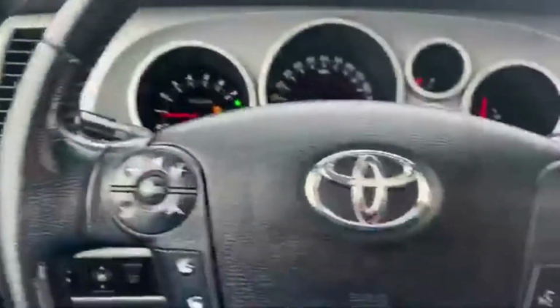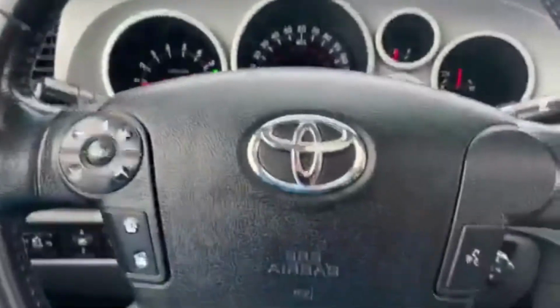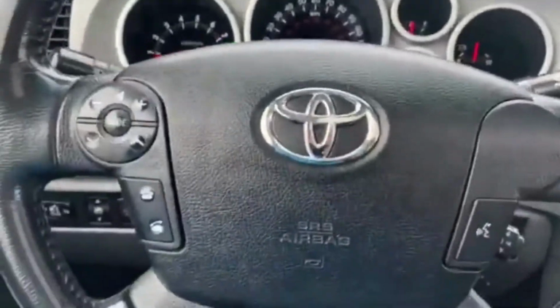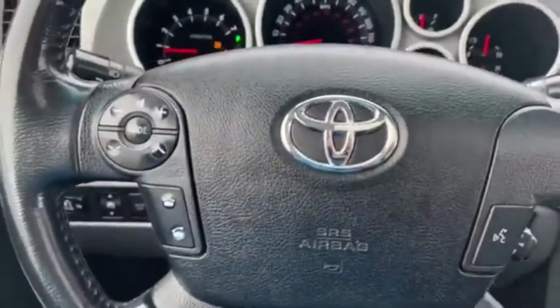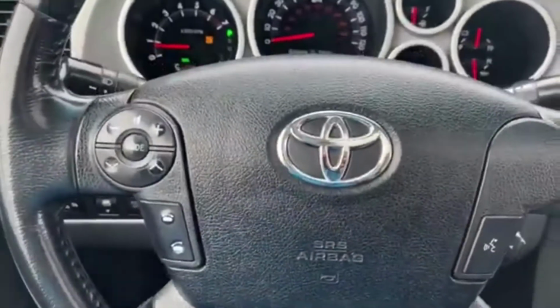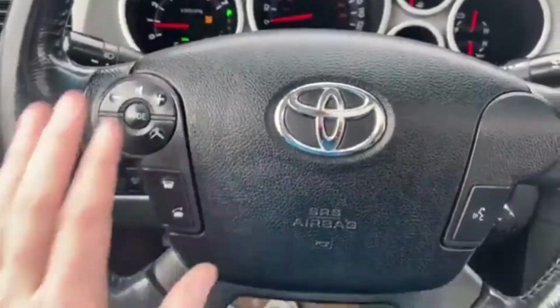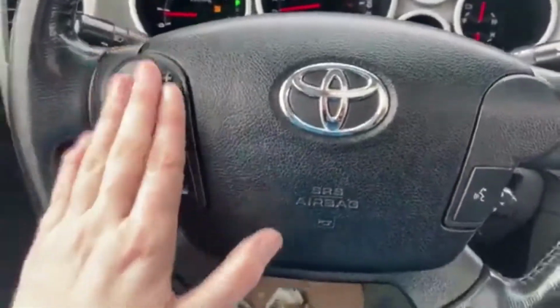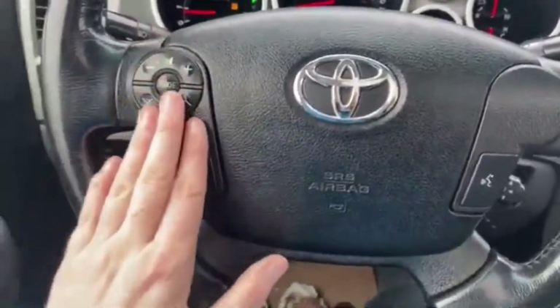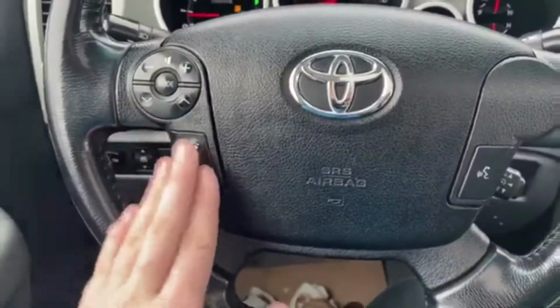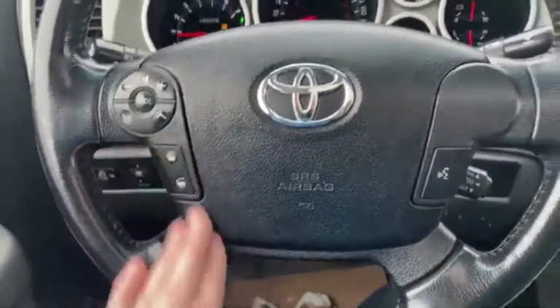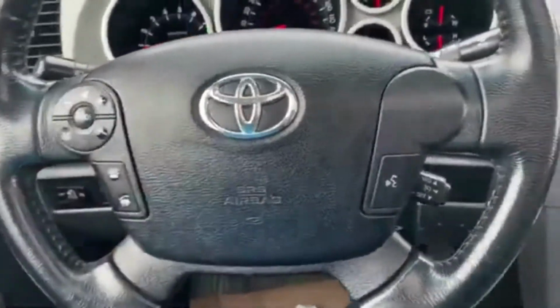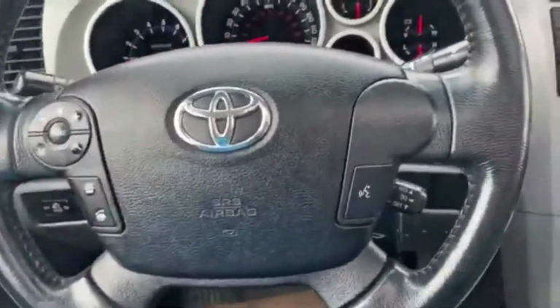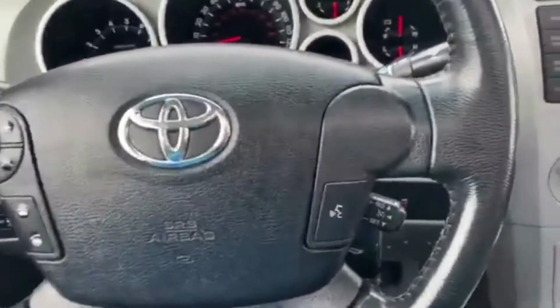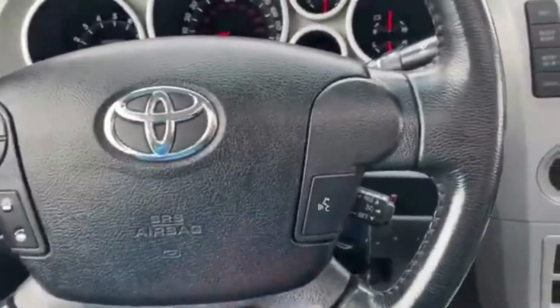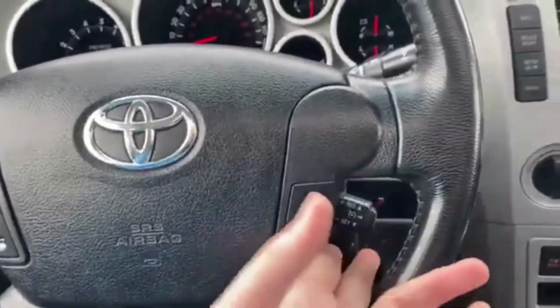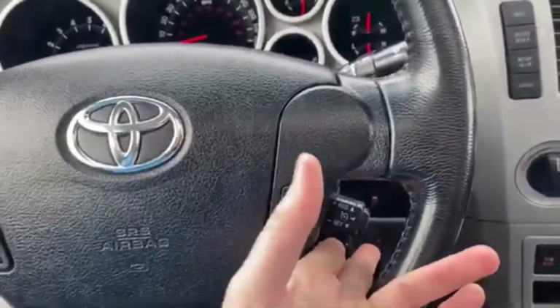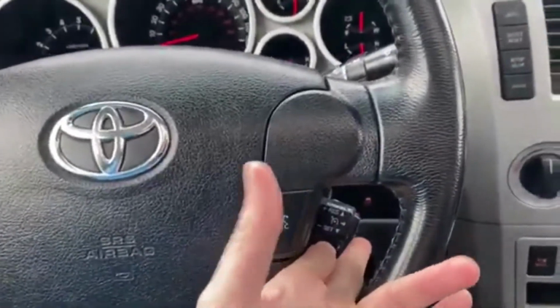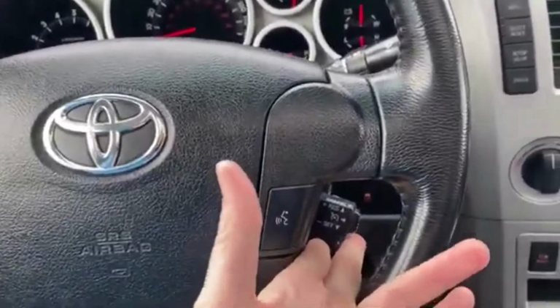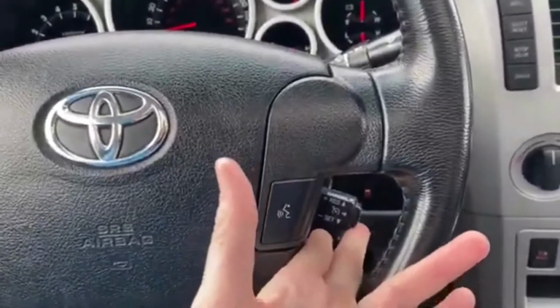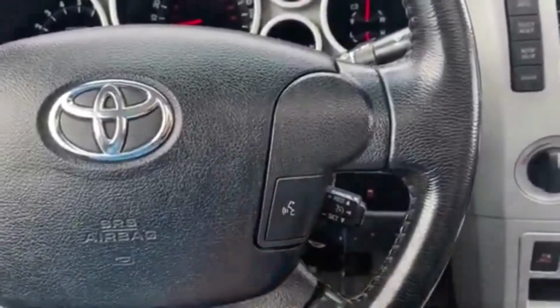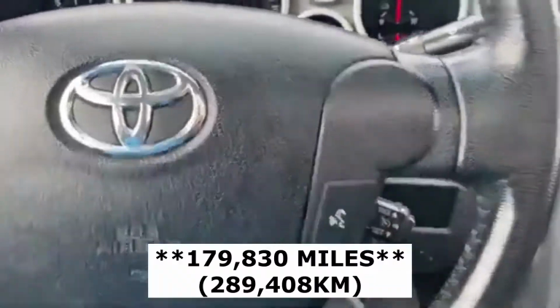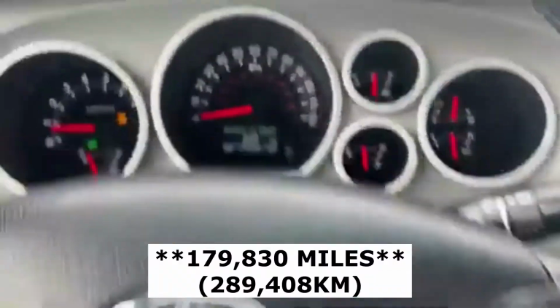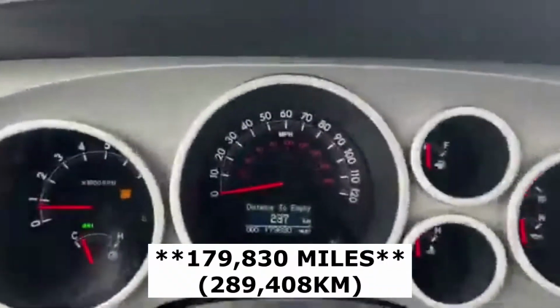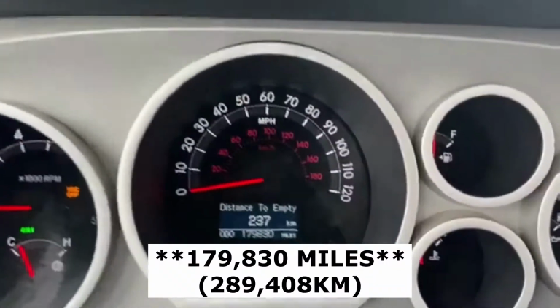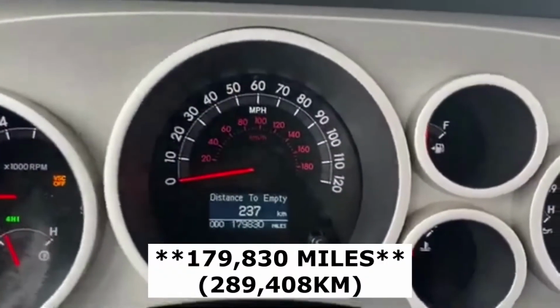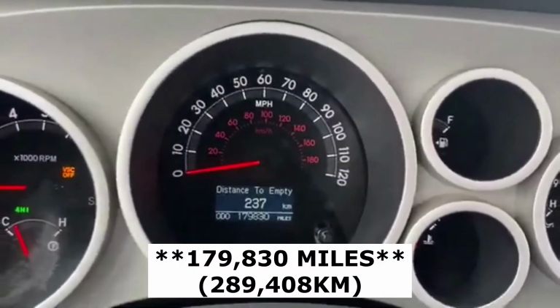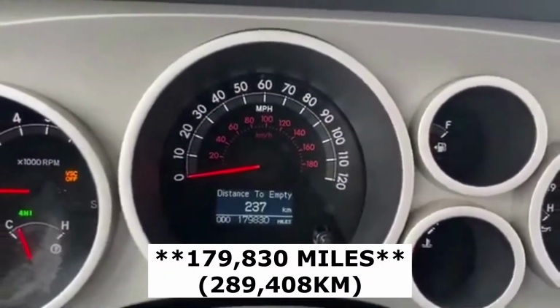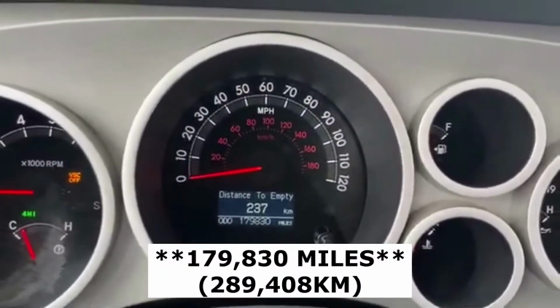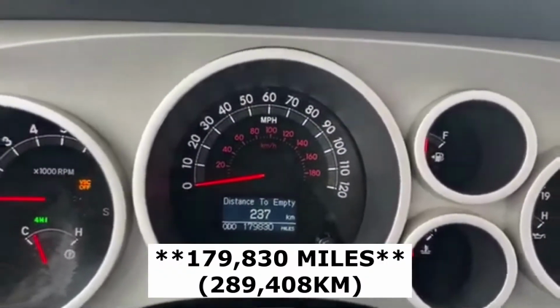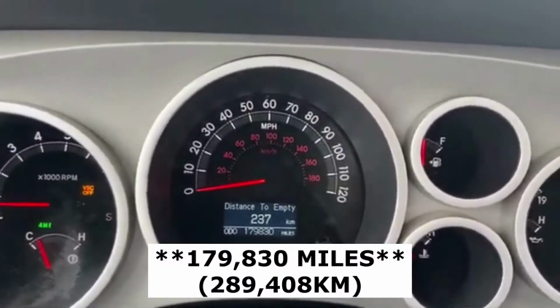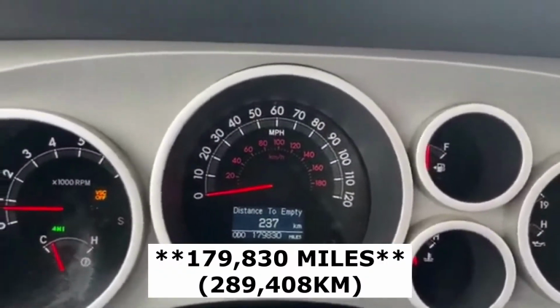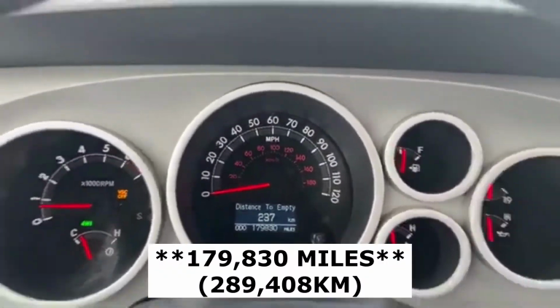On the steering wheel on the left hand side you have your audio and hands-free controls. You have your cruise control settings behind the wheel, and taking a look at the dash you can see we have about 179,000 kilometers.